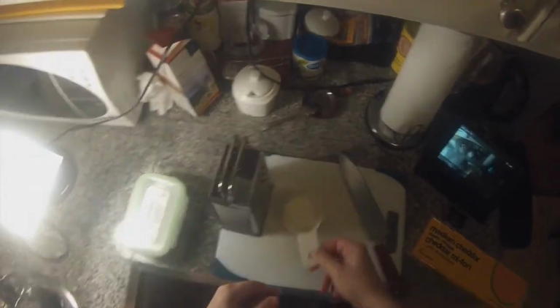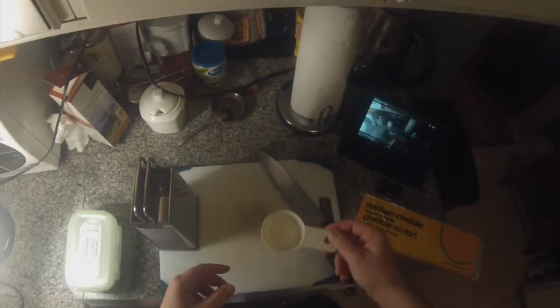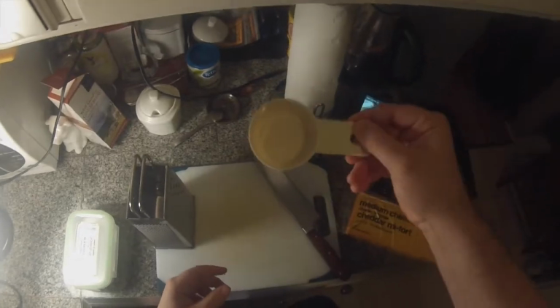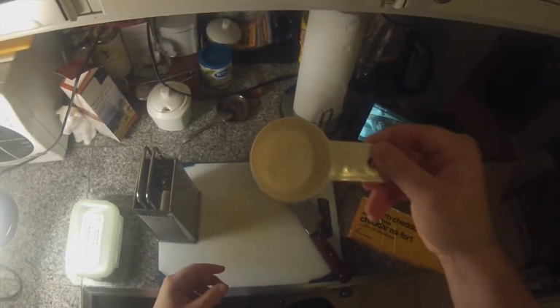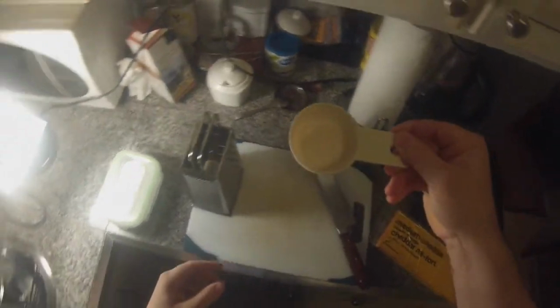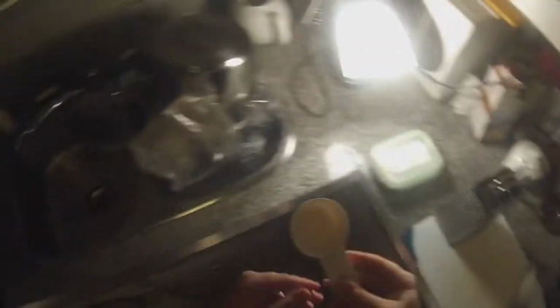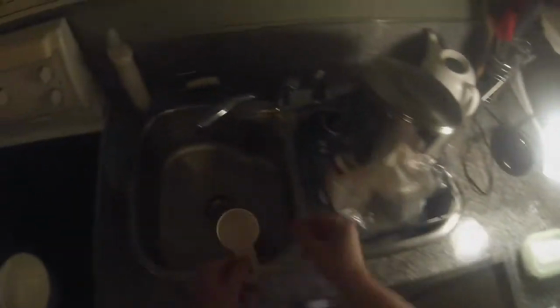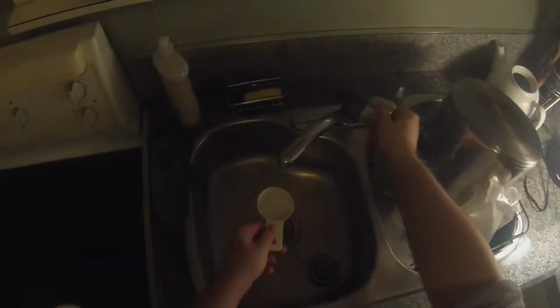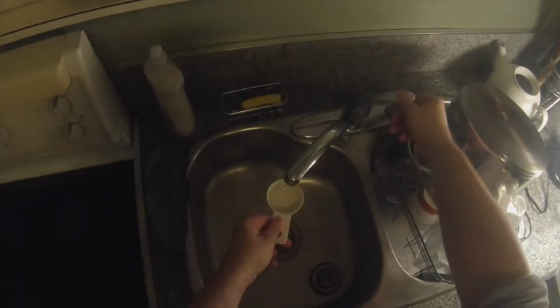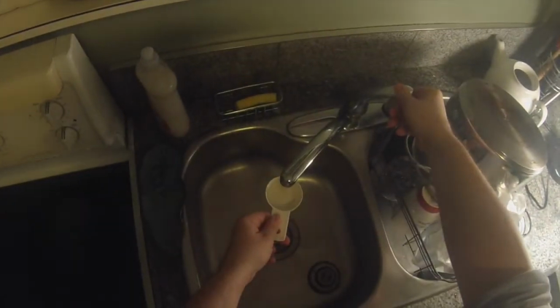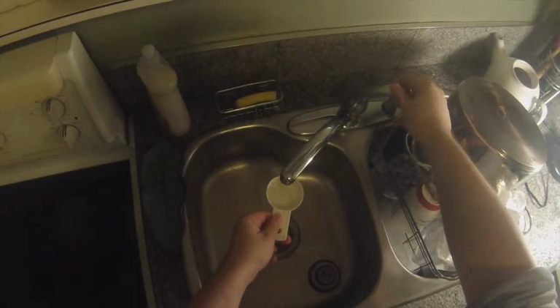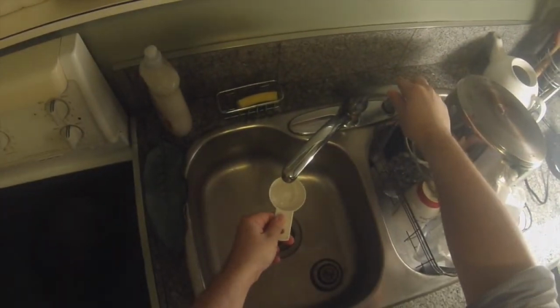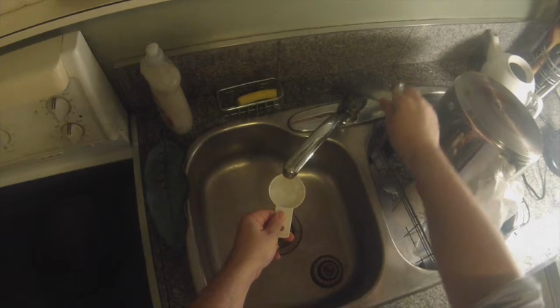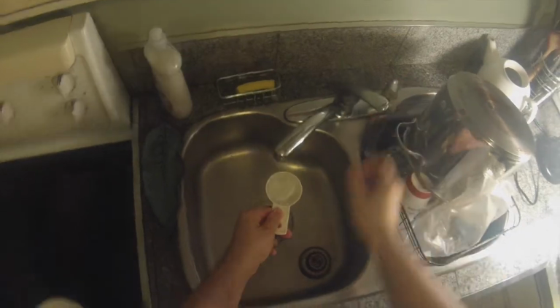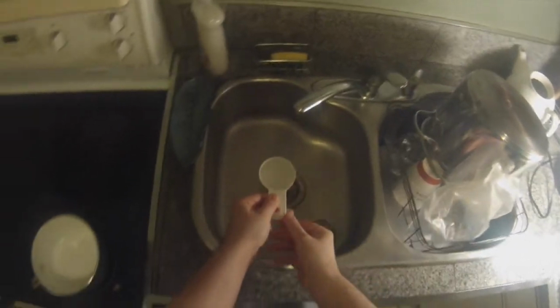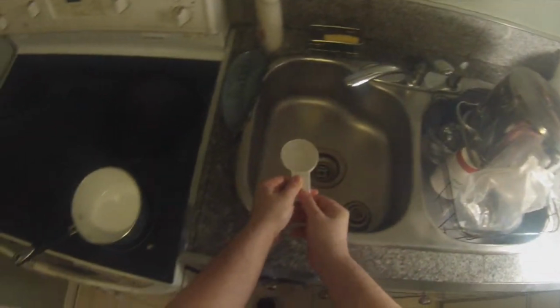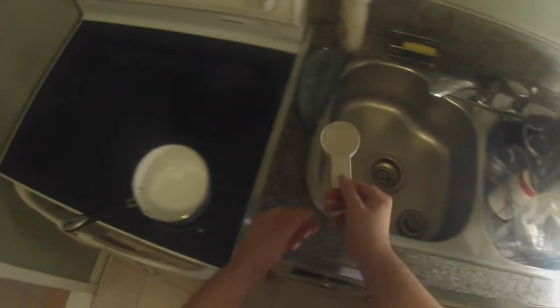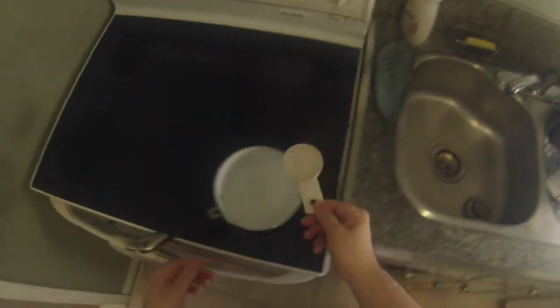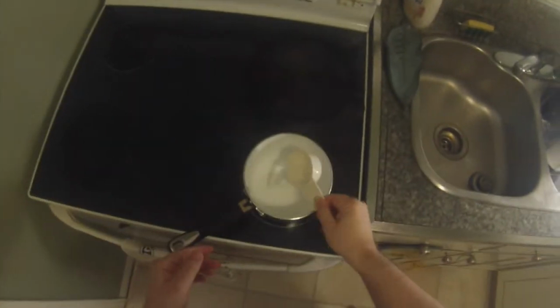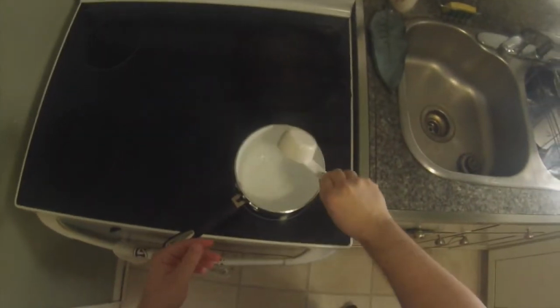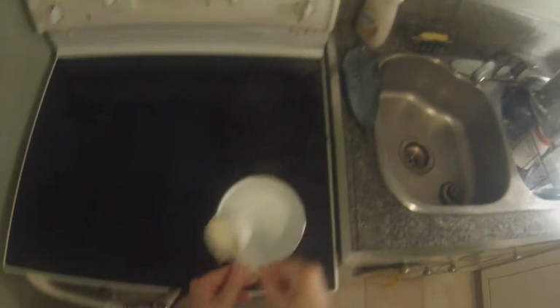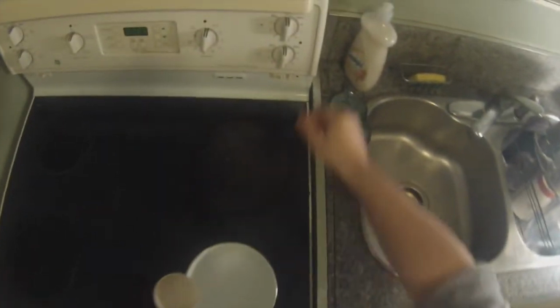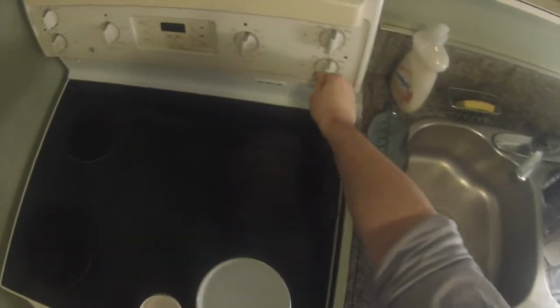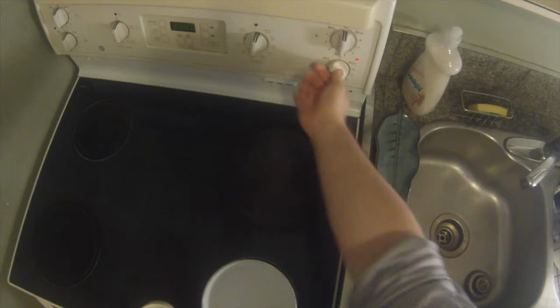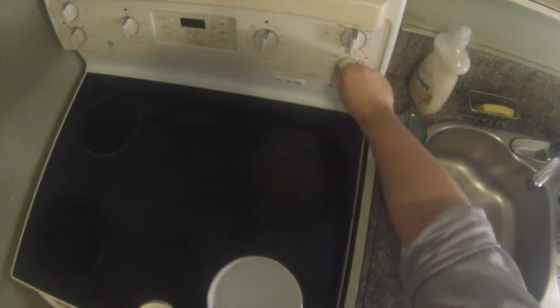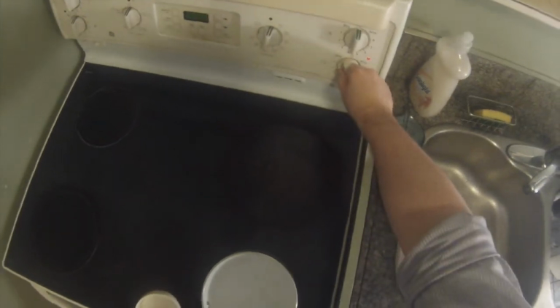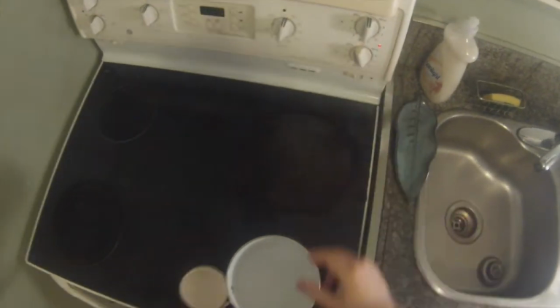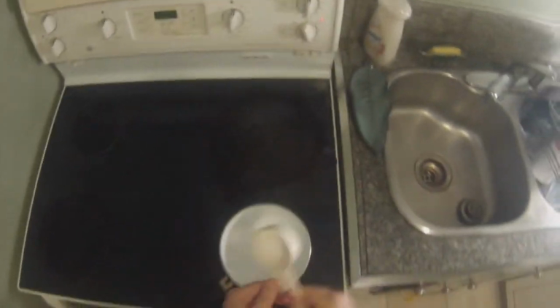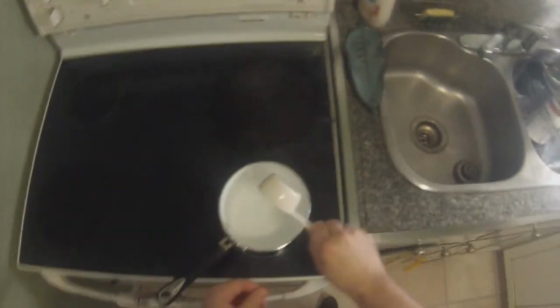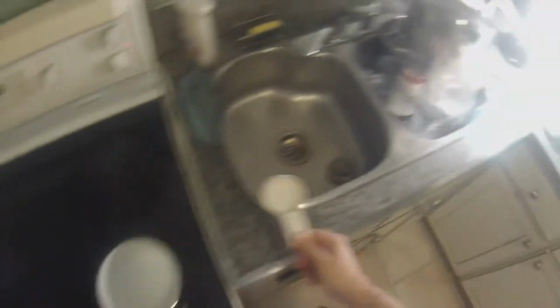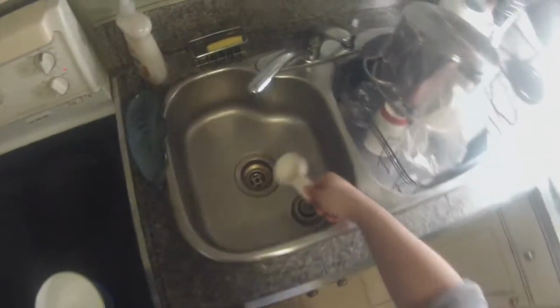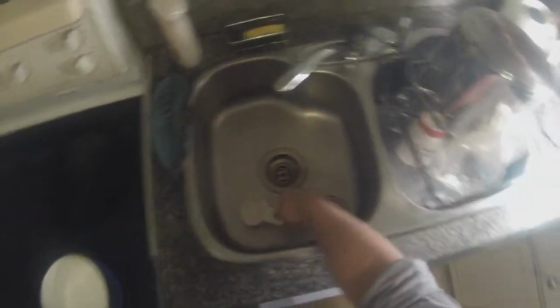We're going to take about a third of a cup of water and put that in a saucepan, and bring that water to a gentle simmer. It's important that we don't bring the water to a boil, because that will make our nacho cheese mixture separate, and nobody likes runny nacho cheese. Nobody.